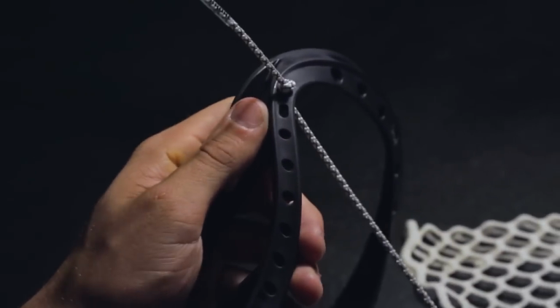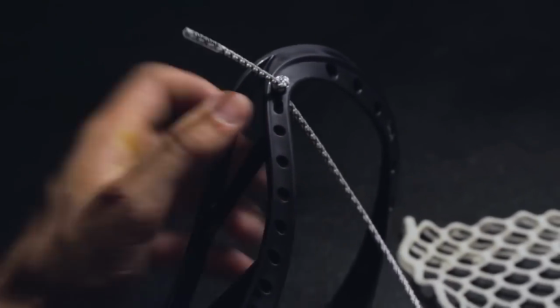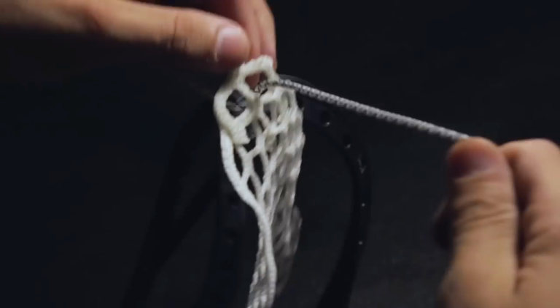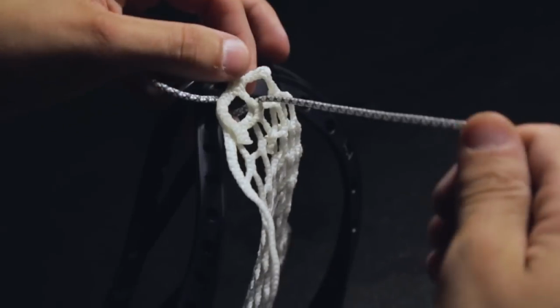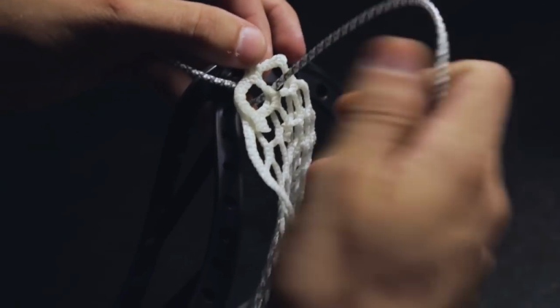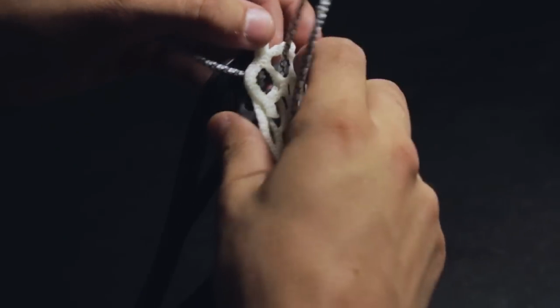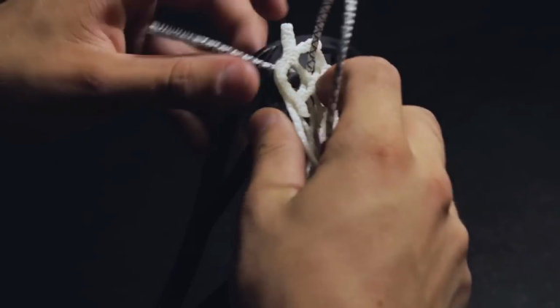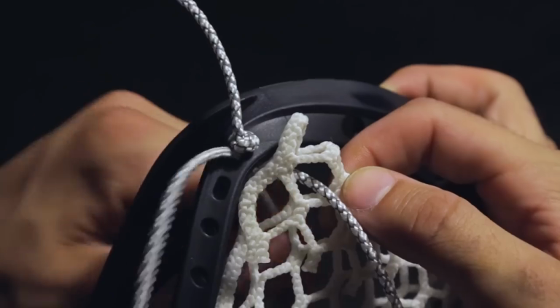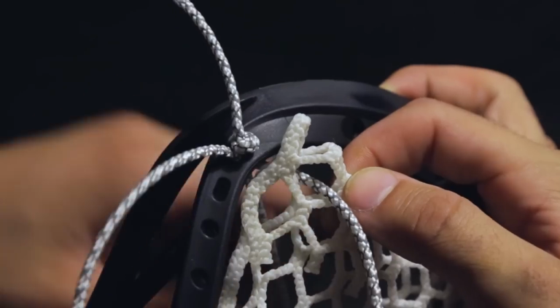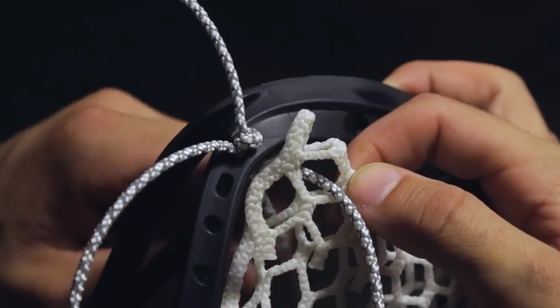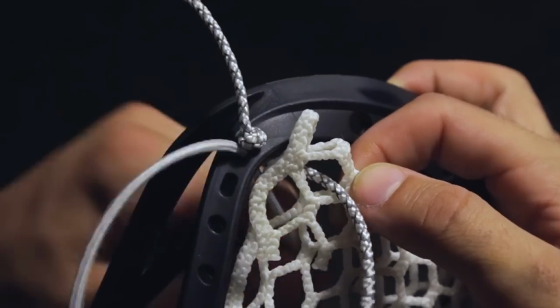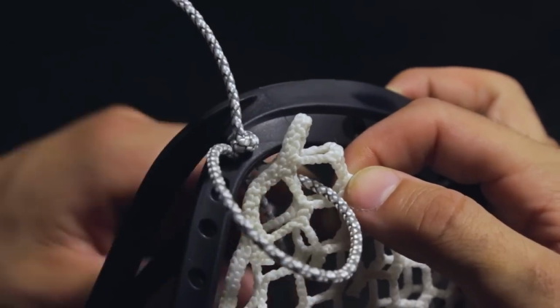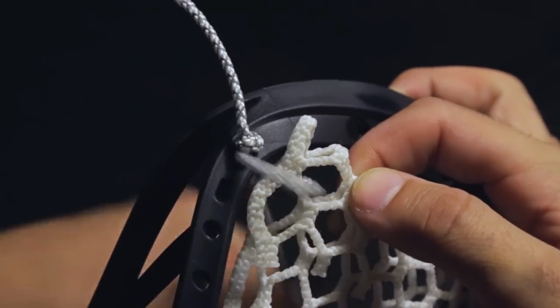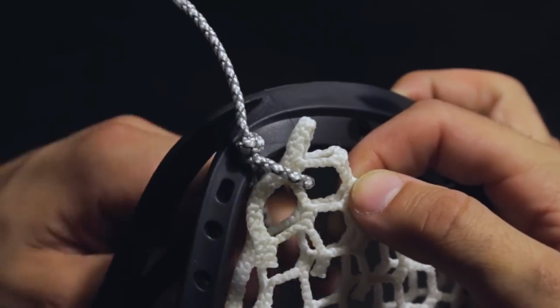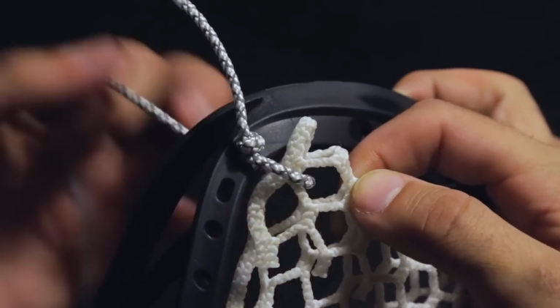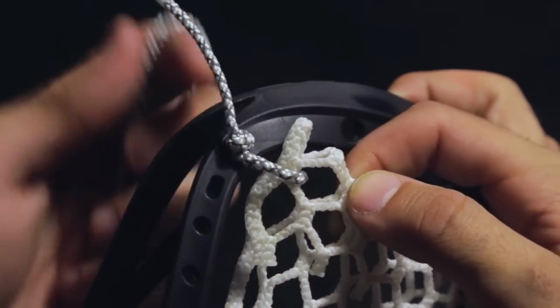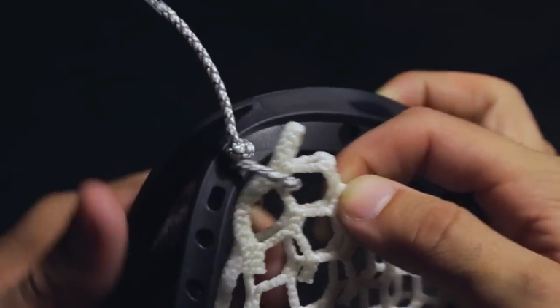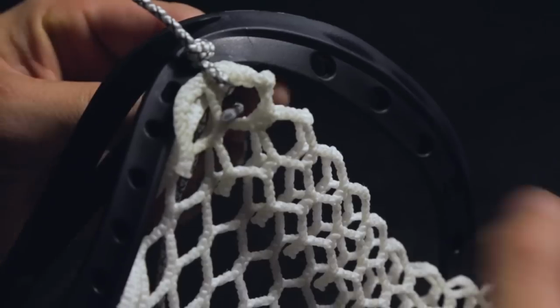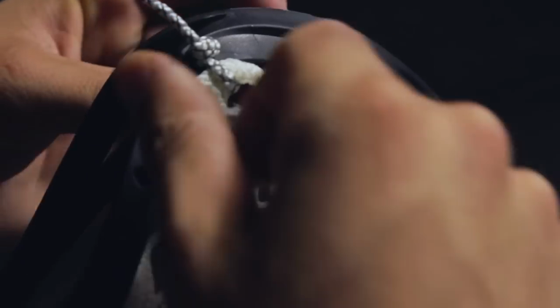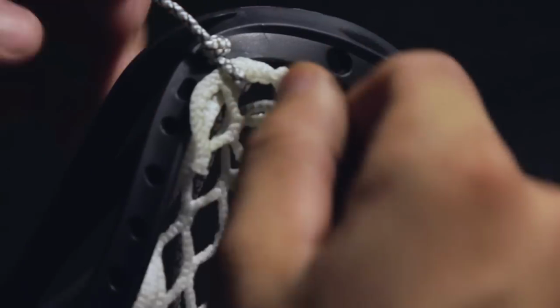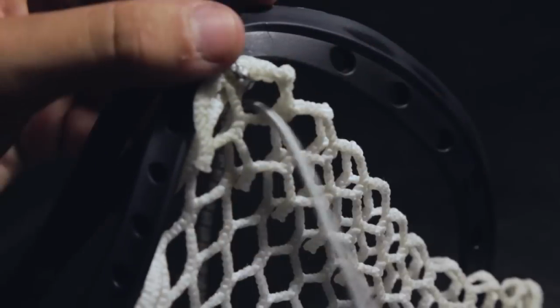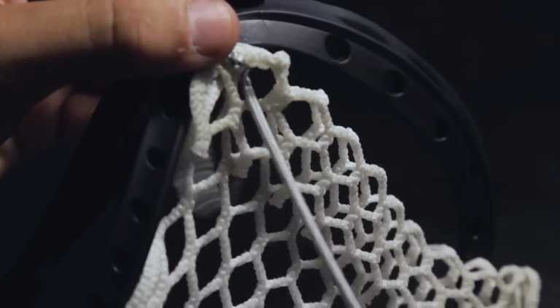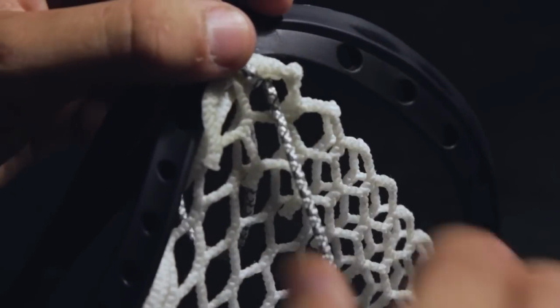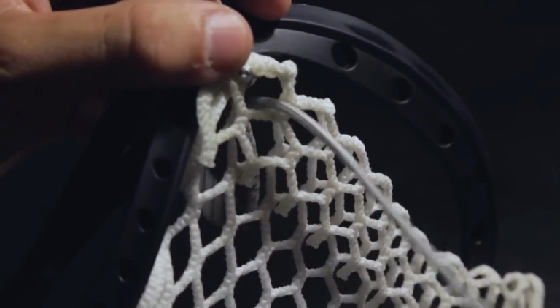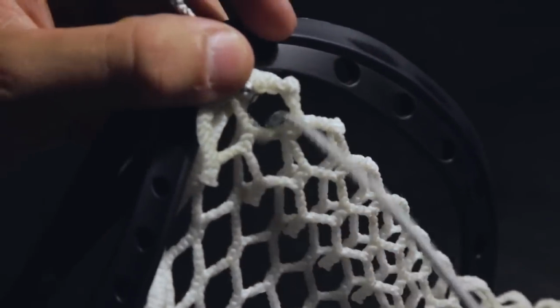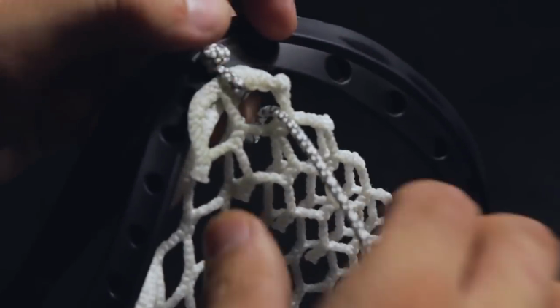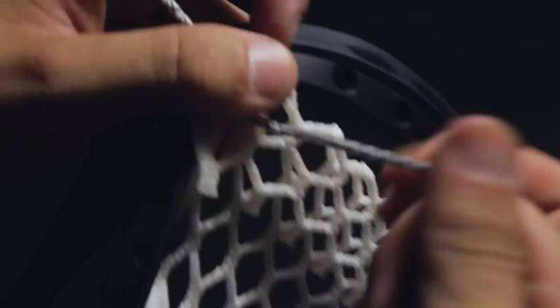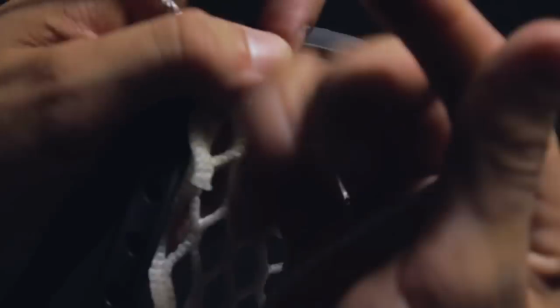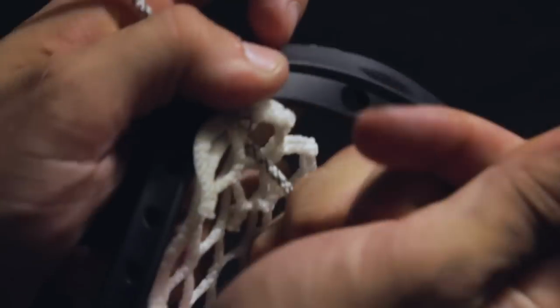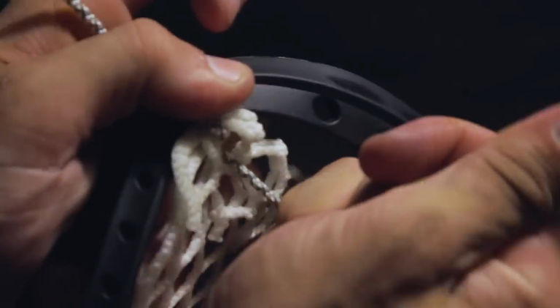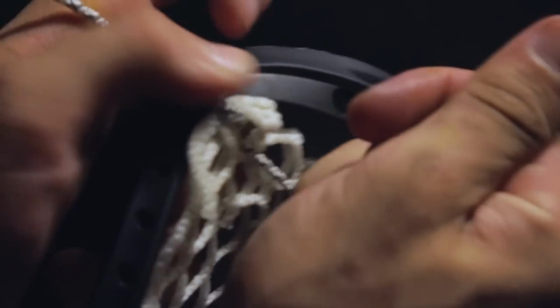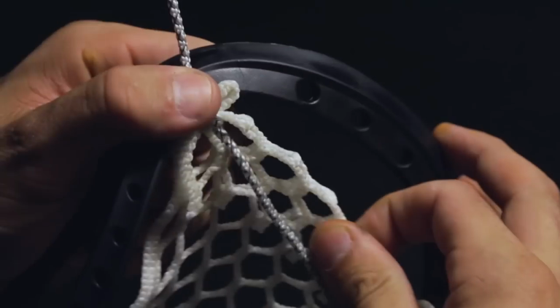Grab your mesh and insert the string in the first diamond on the folded 9-Diamond row. Loop the string around the head and back in through that top hole, then insert the string back through the first mesh diamond.